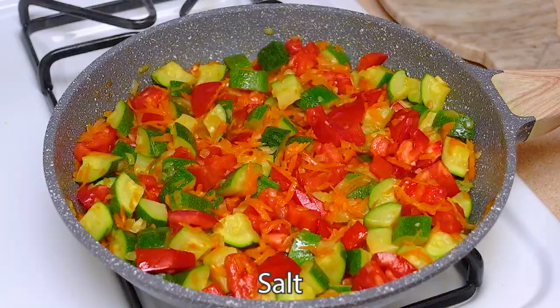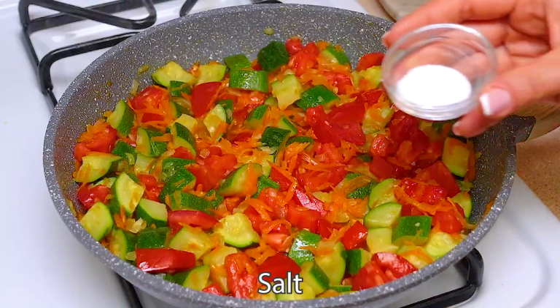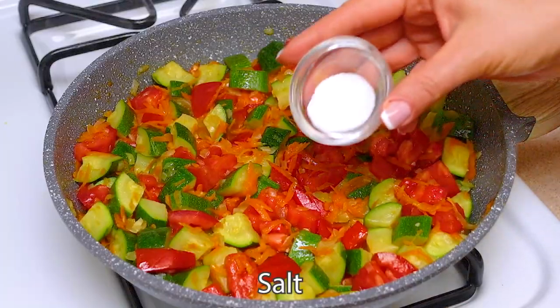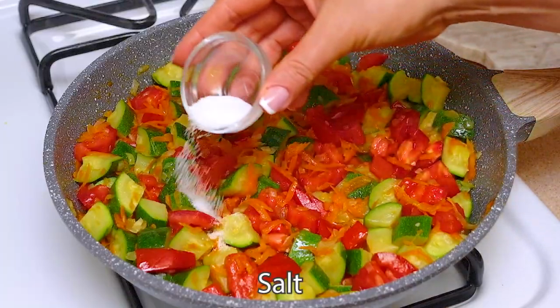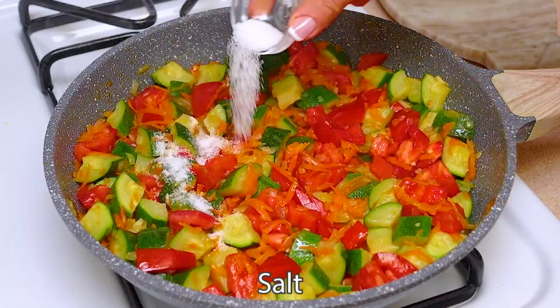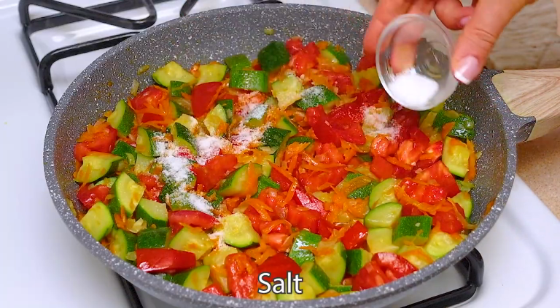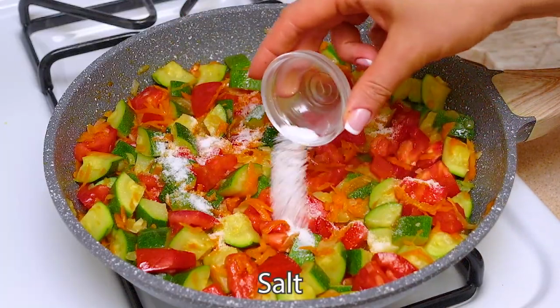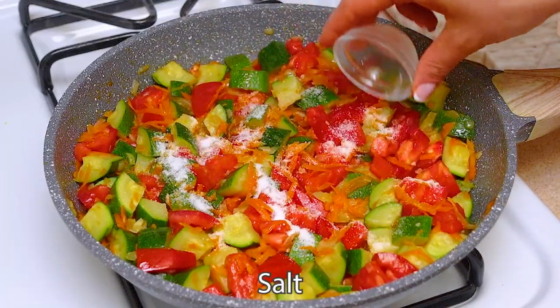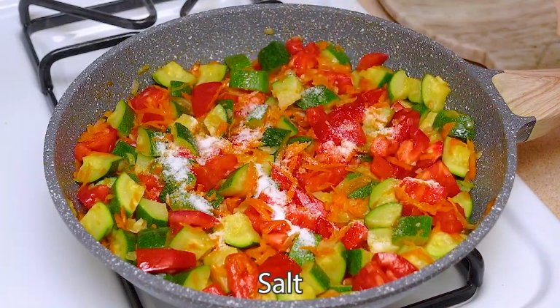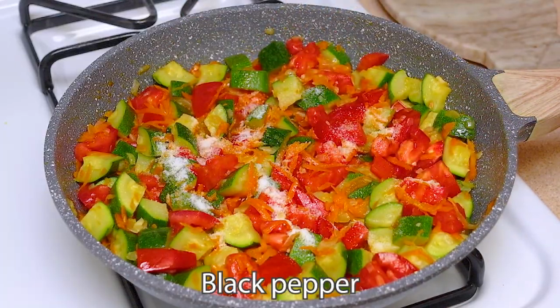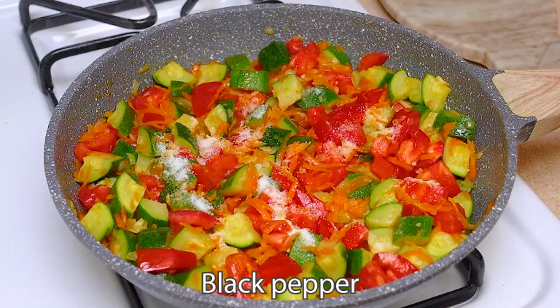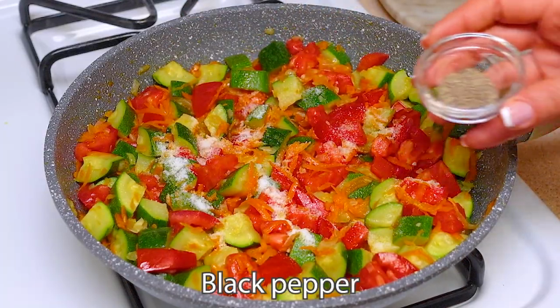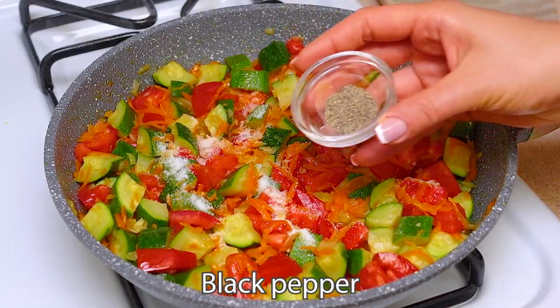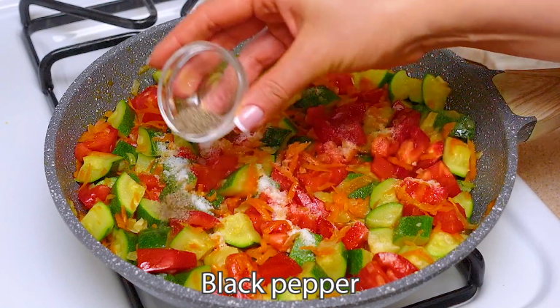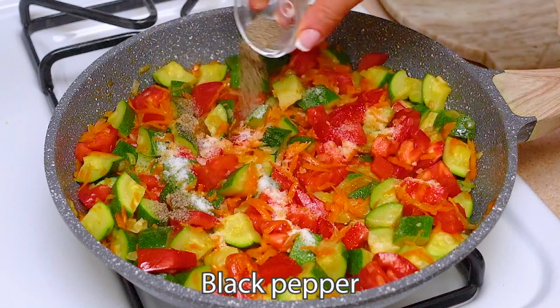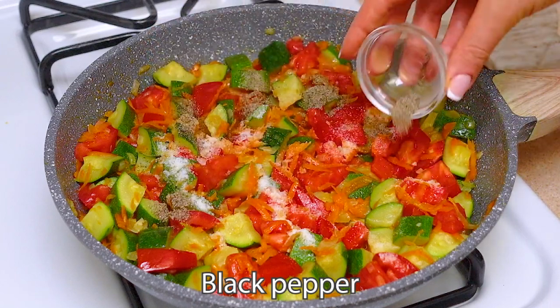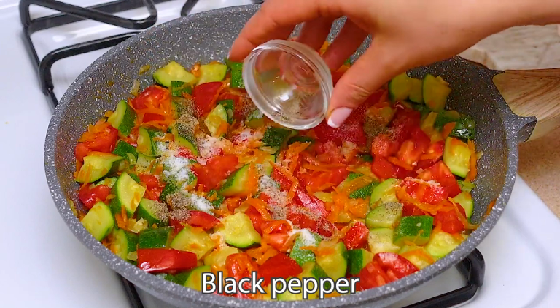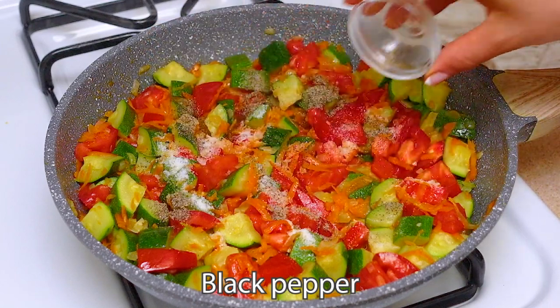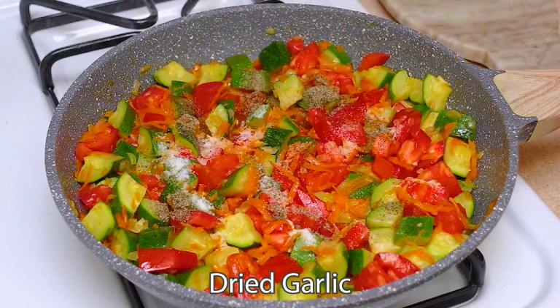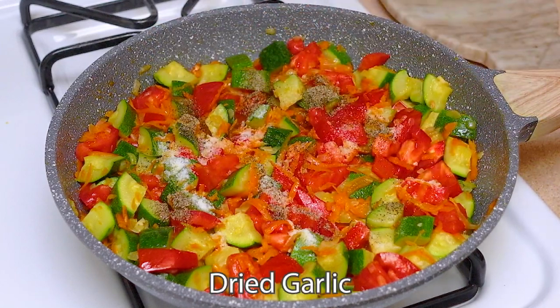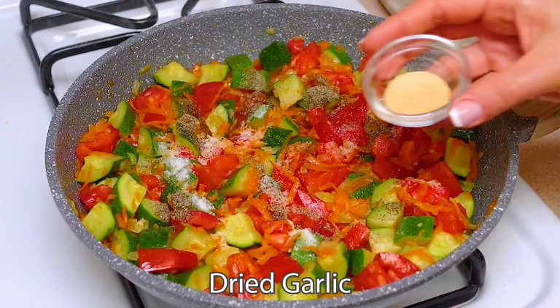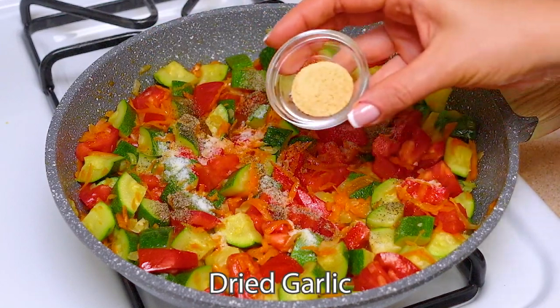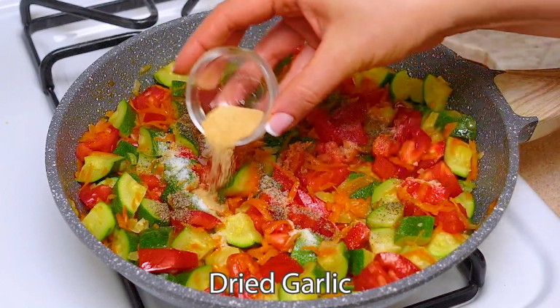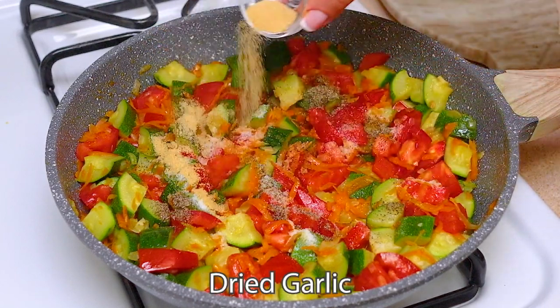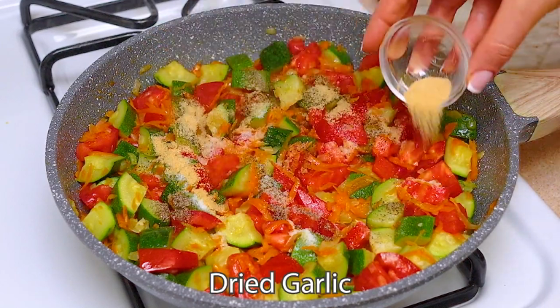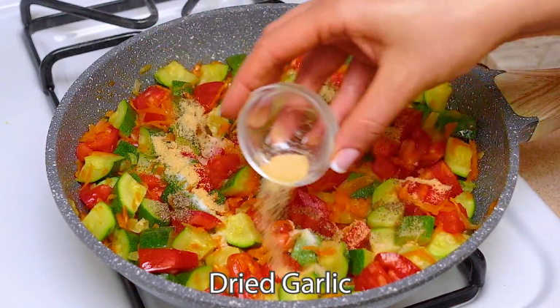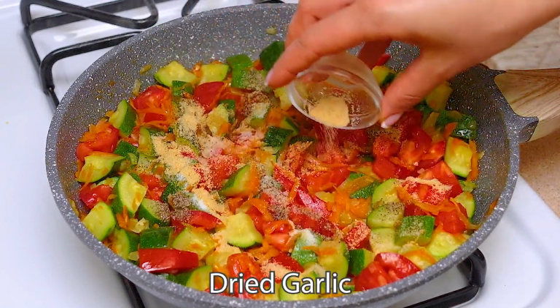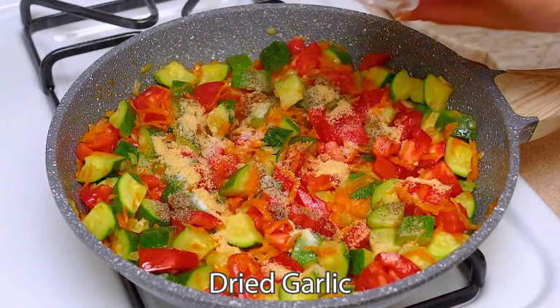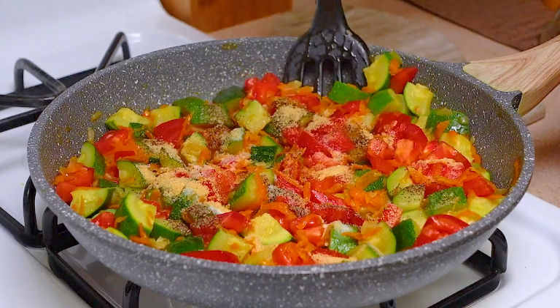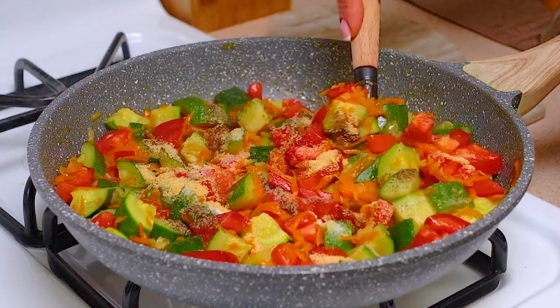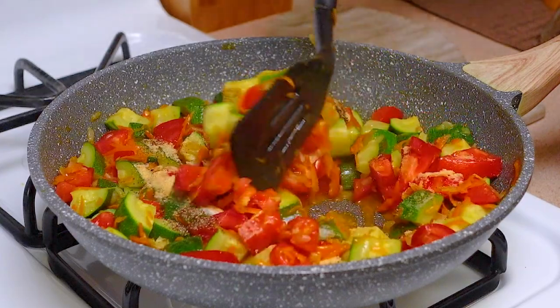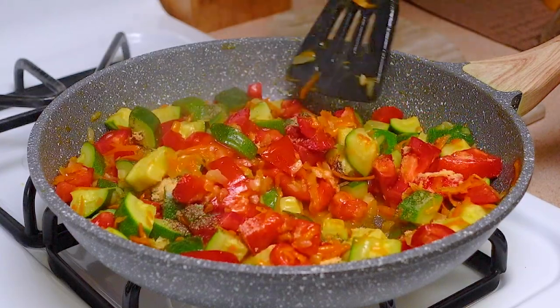Next, add some salt, black pepper, and some dried garlic. We mix everything well.